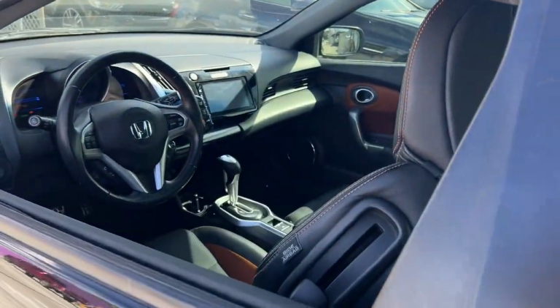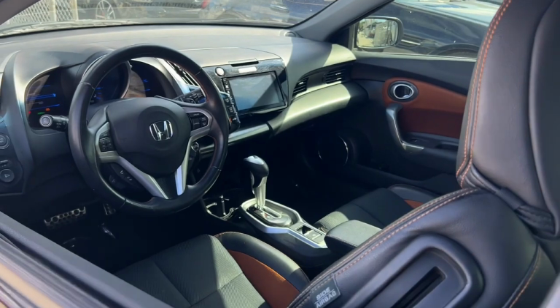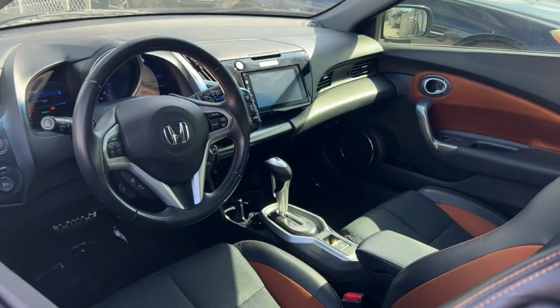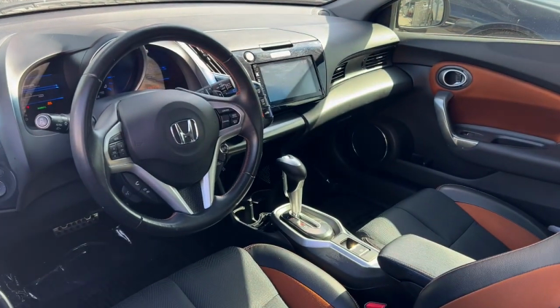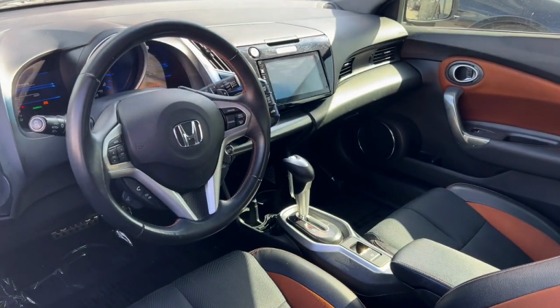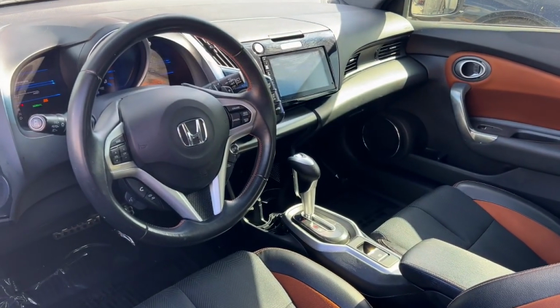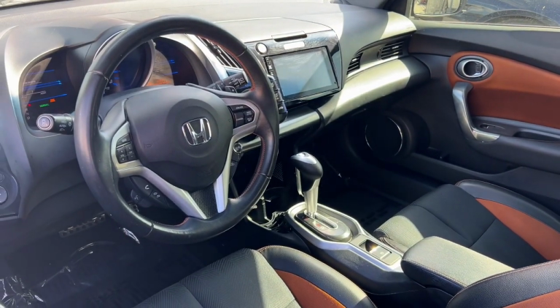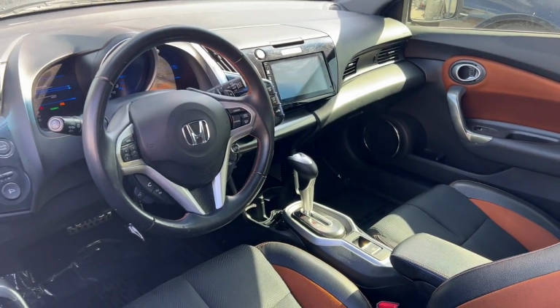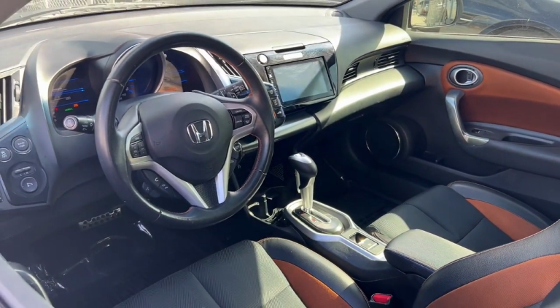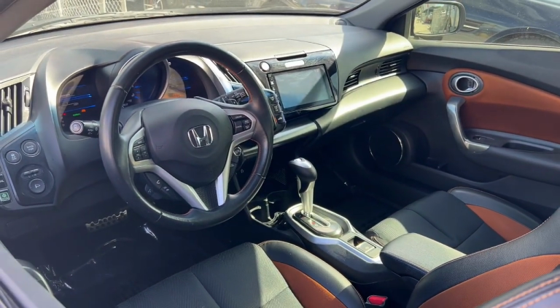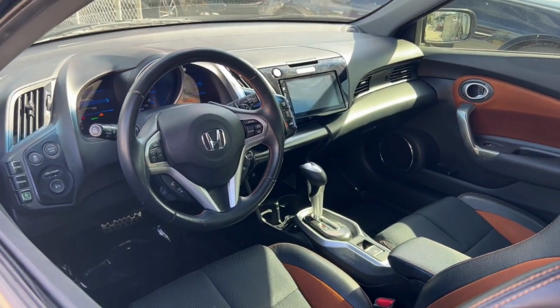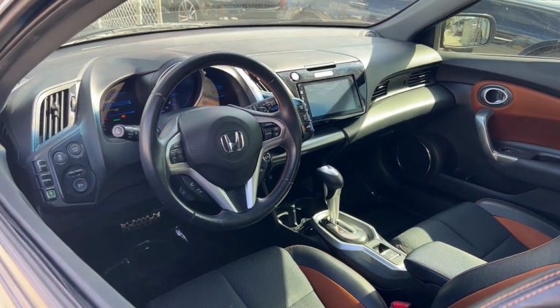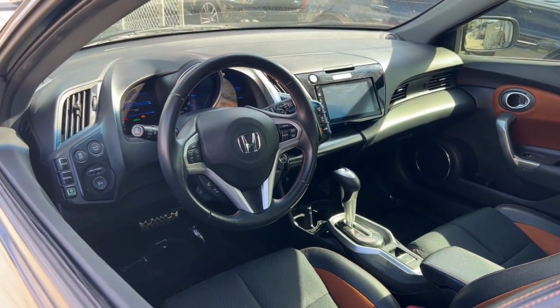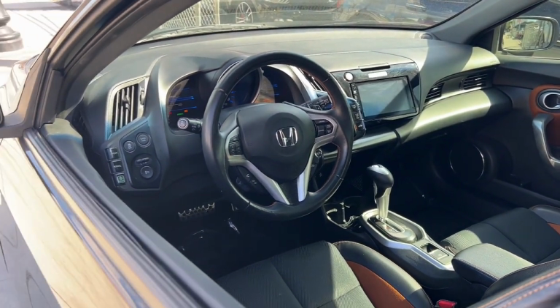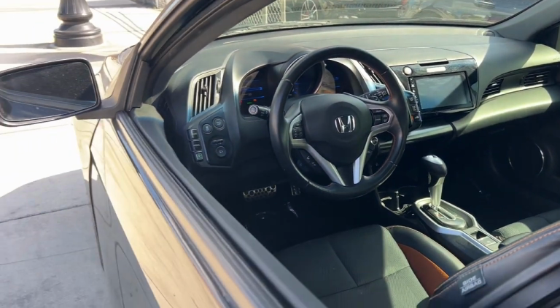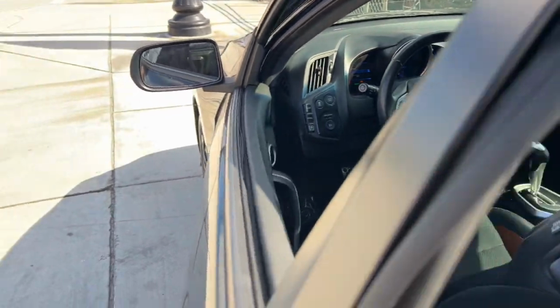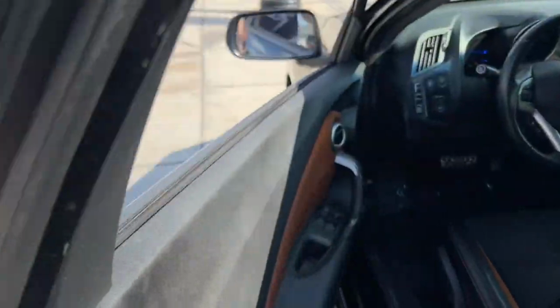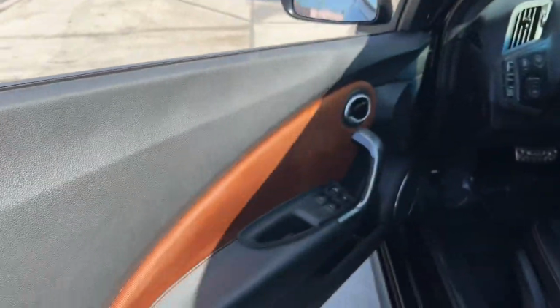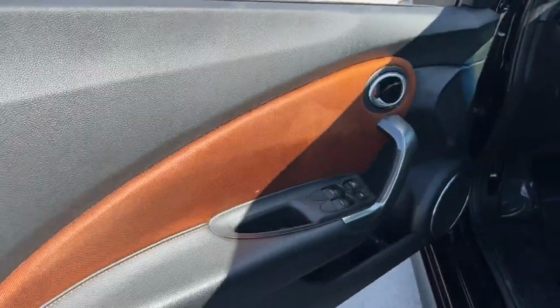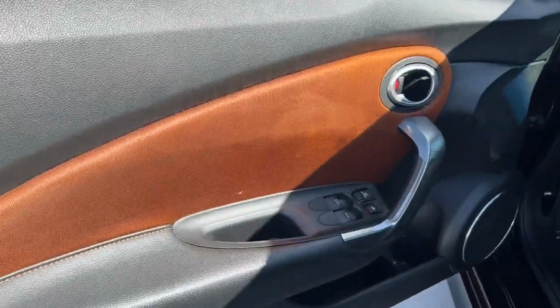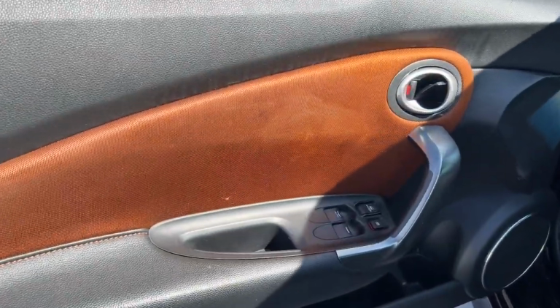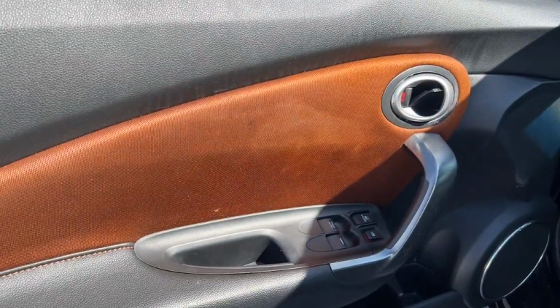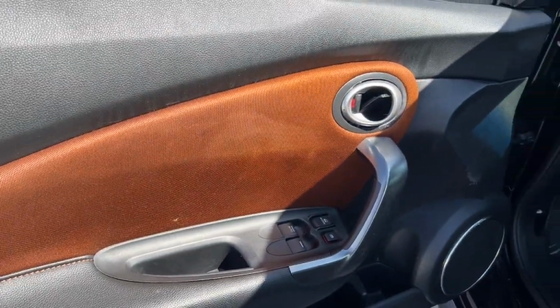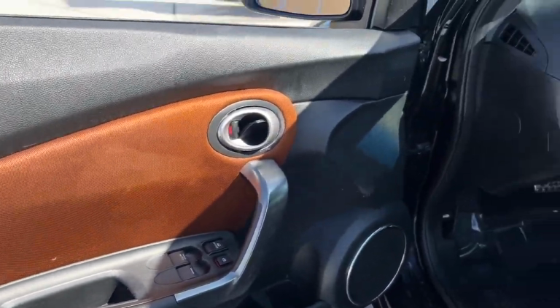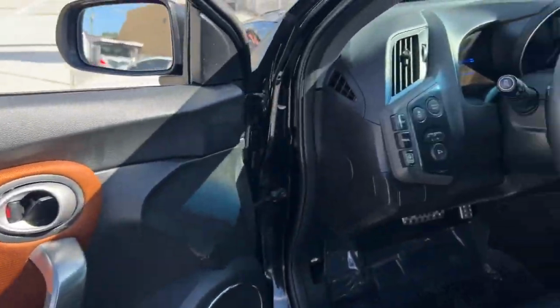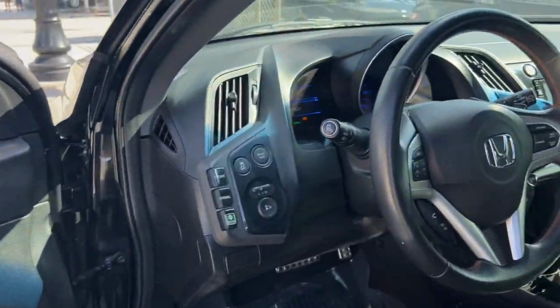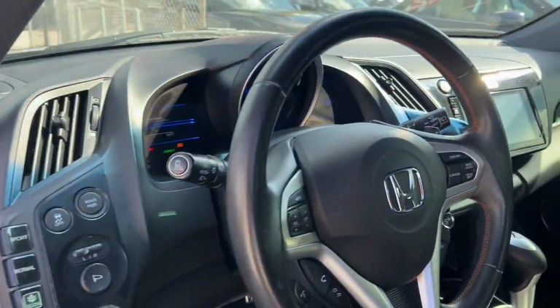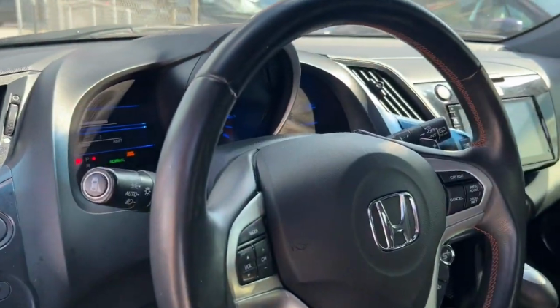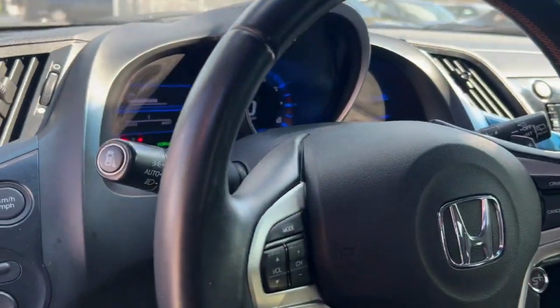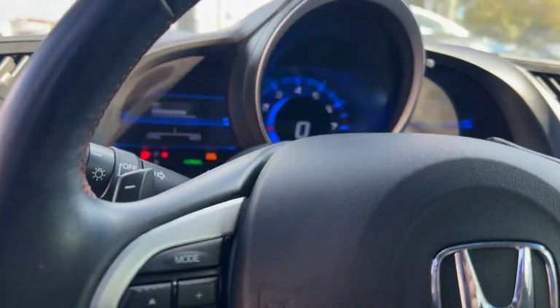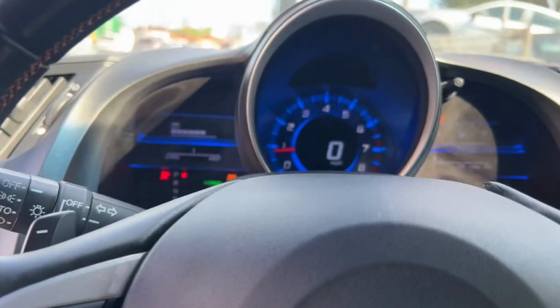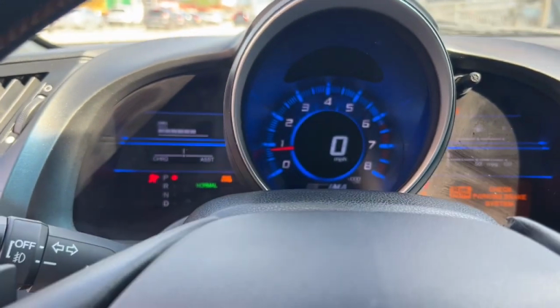Let your sporty side show in this nimble Honda CR-Z. Hybrid efficiency, quick handling, distinctive interior design, and sleek style are yours in this snazzy two-seater.